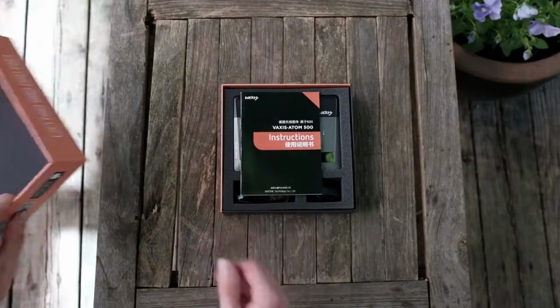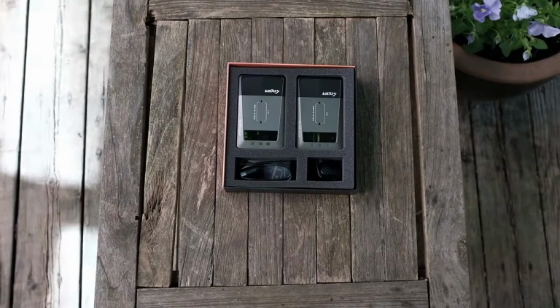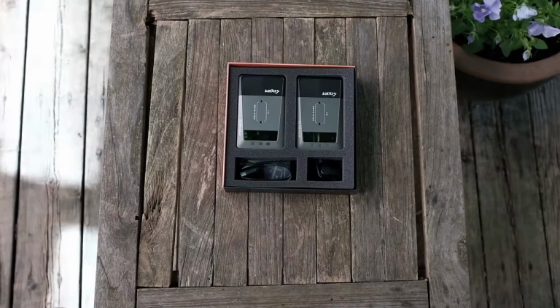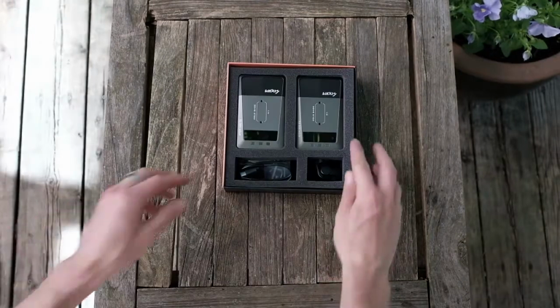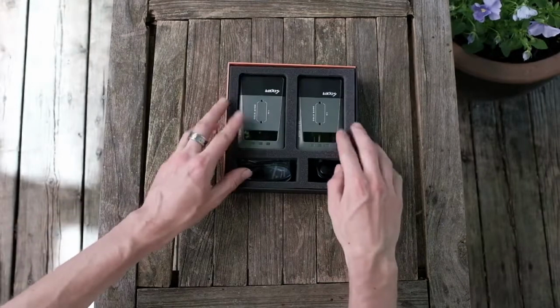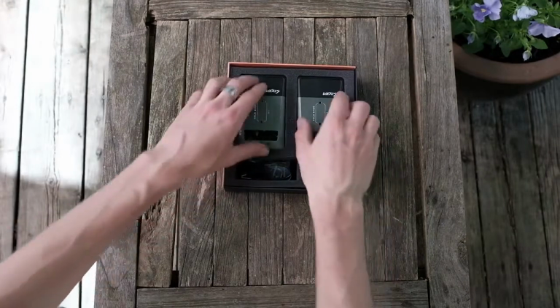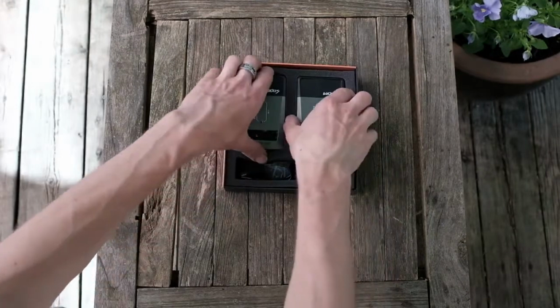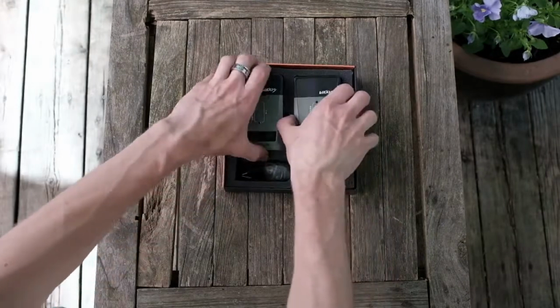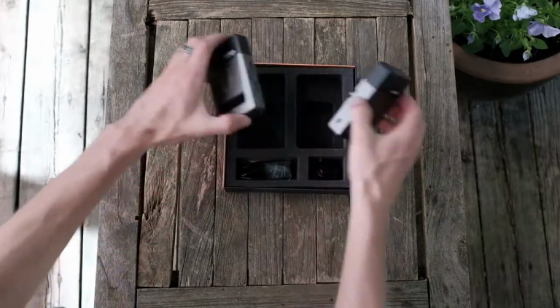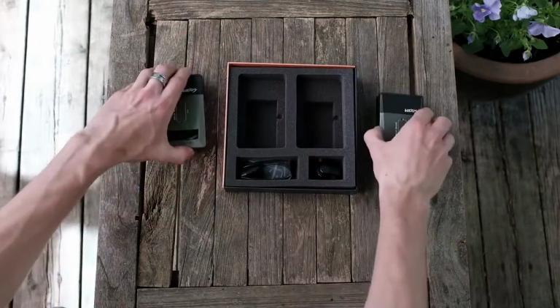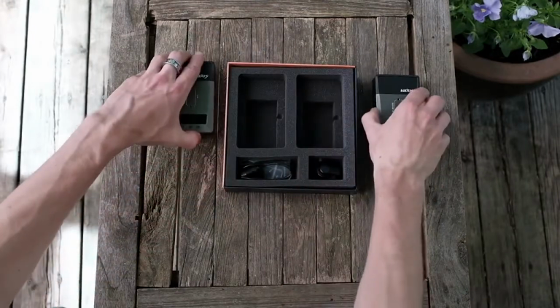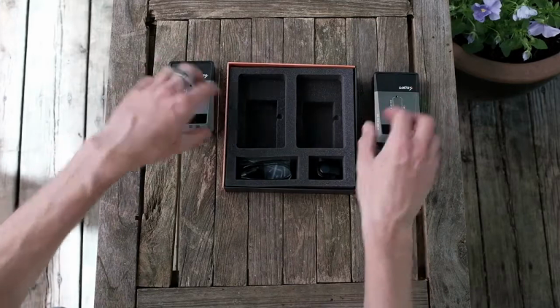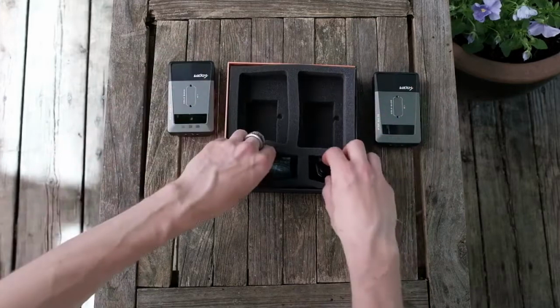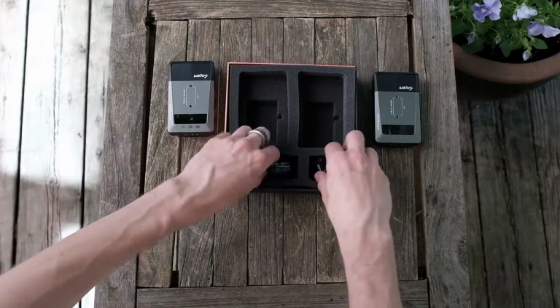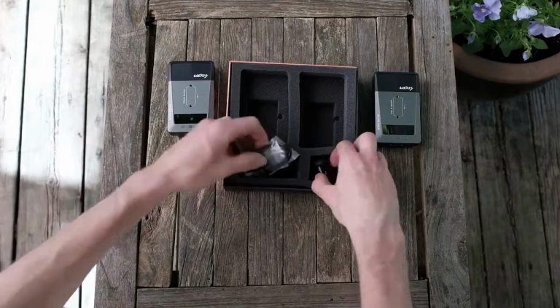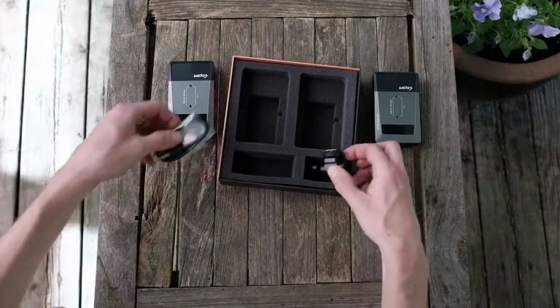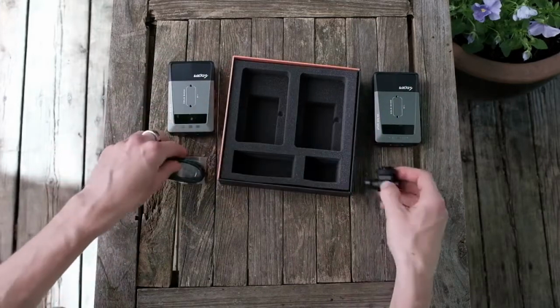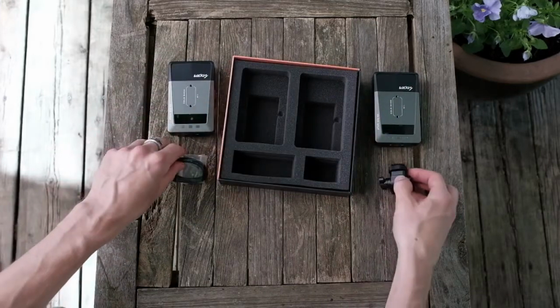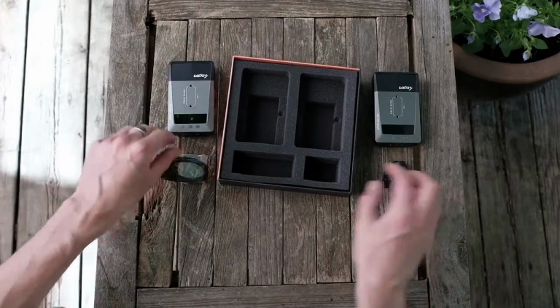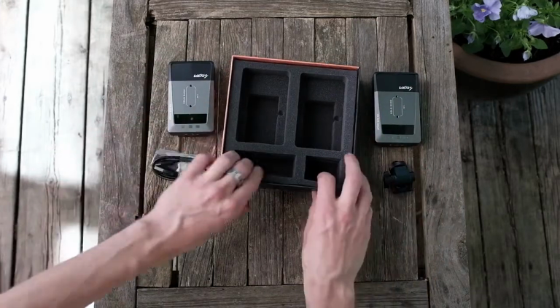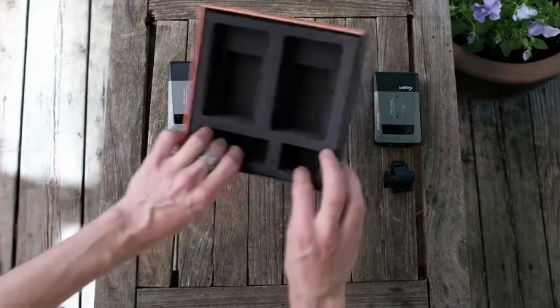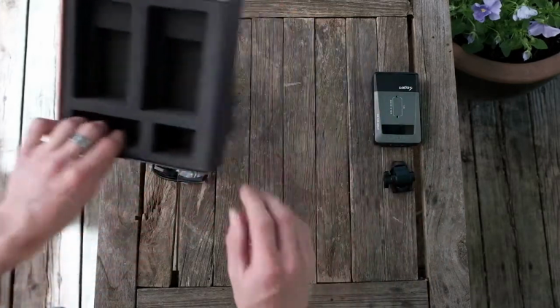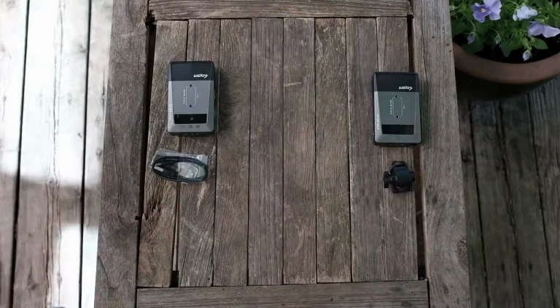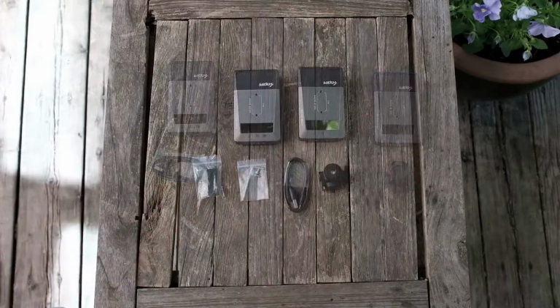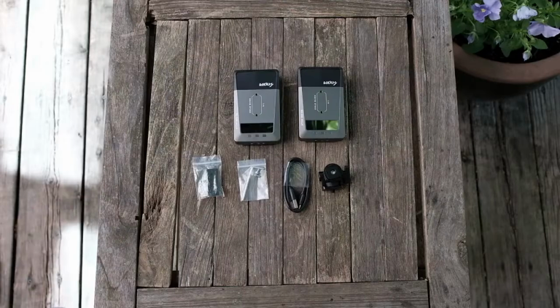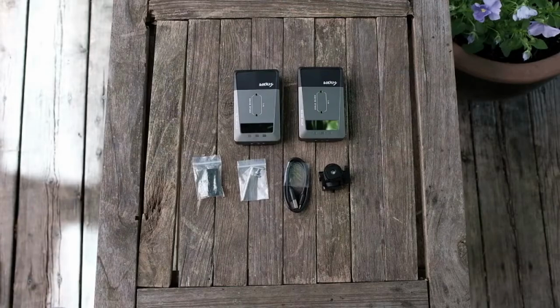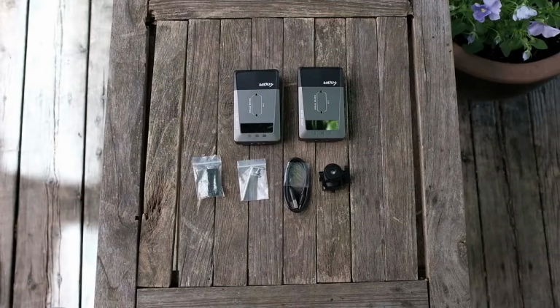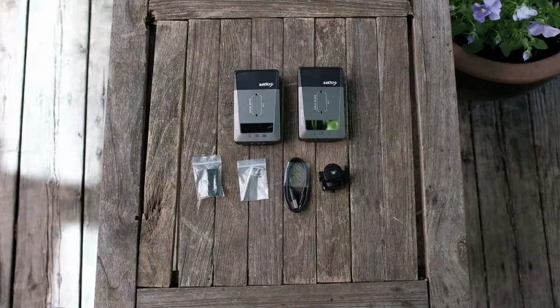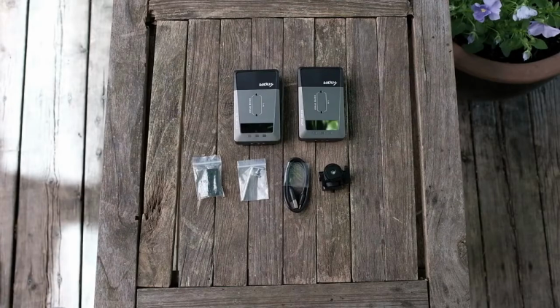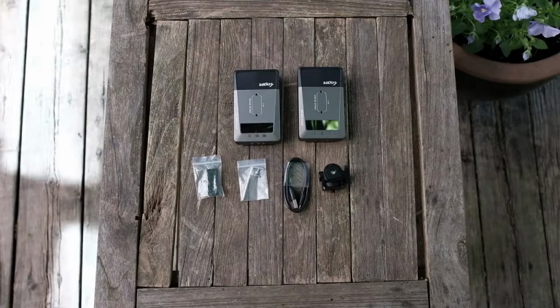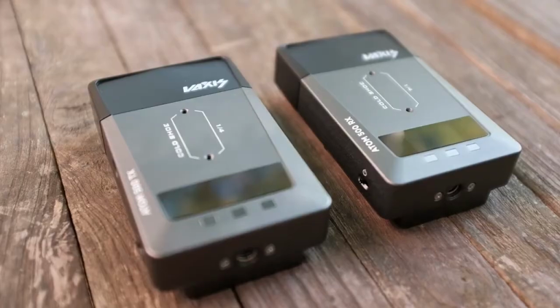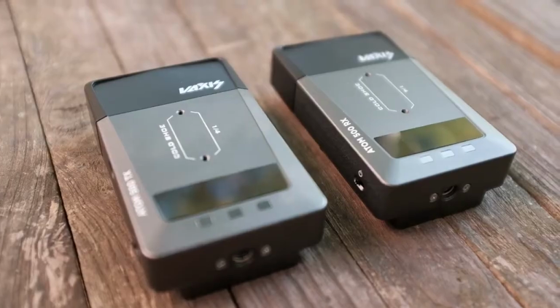Both units can be powered through a Sony NPF battery or they can be powered by a USB-C cable from either a battery bank, a wall outlet, or even your camera if it has USB power out.